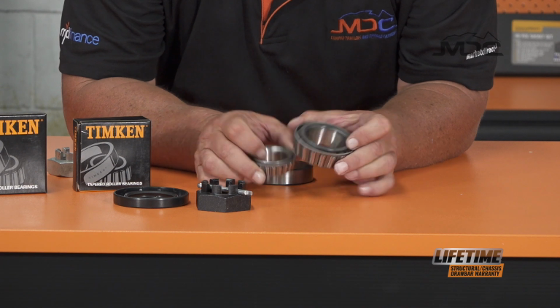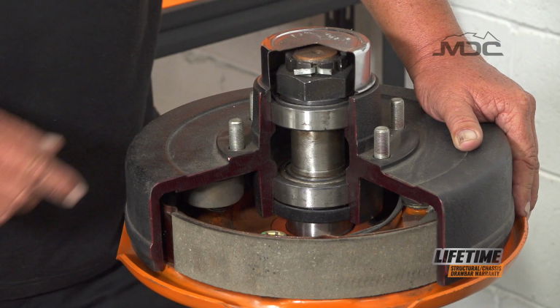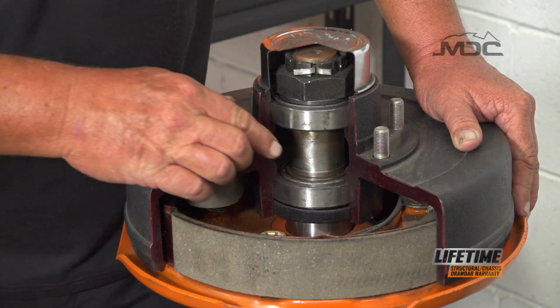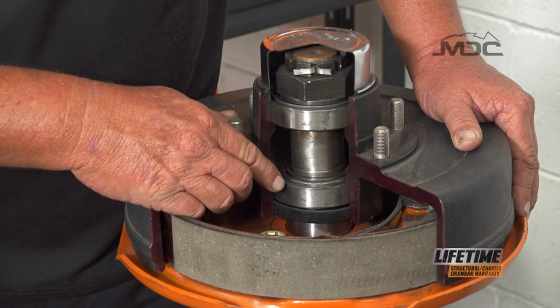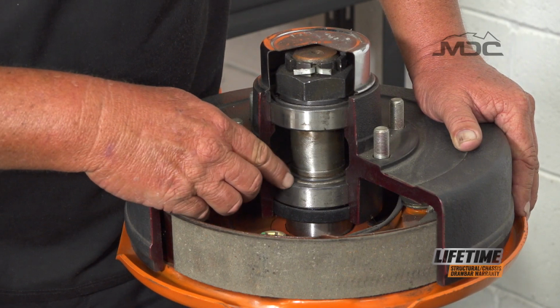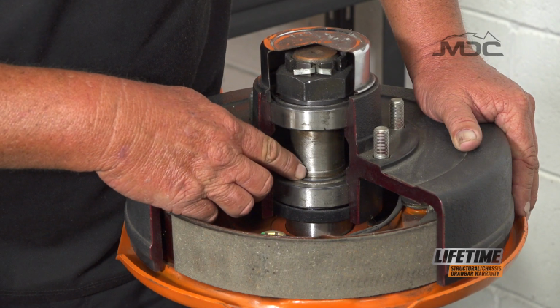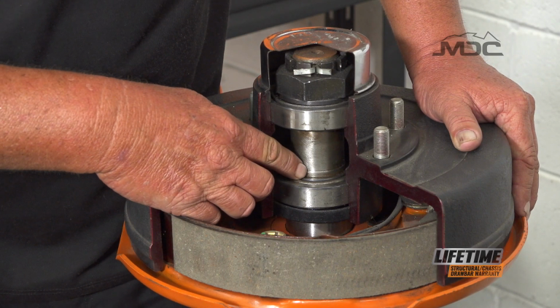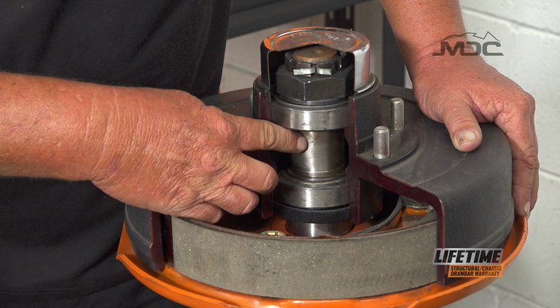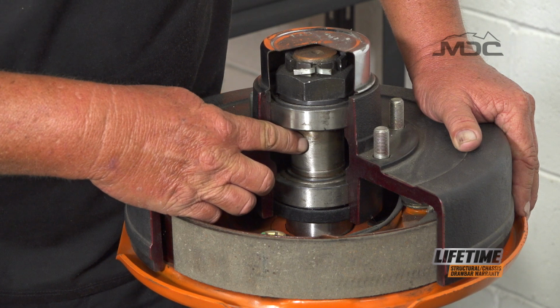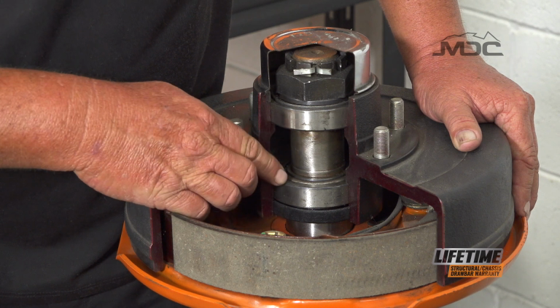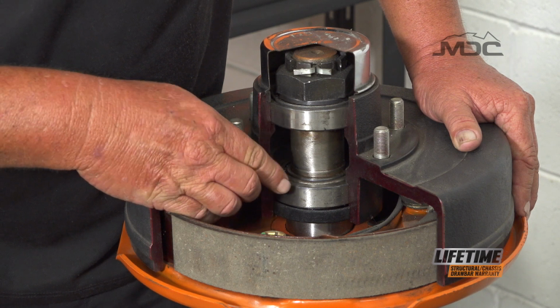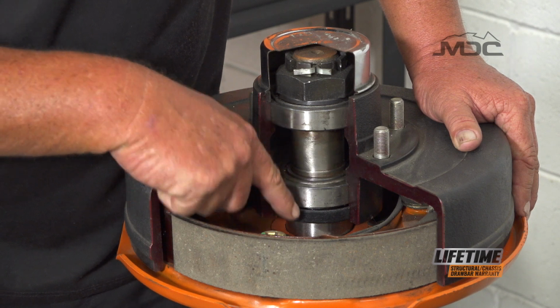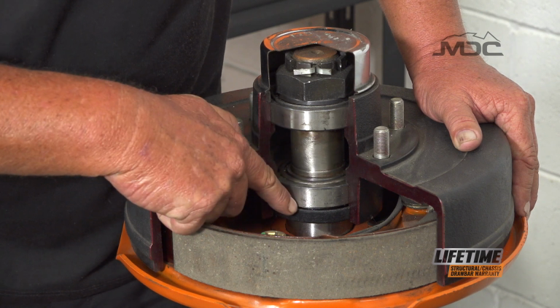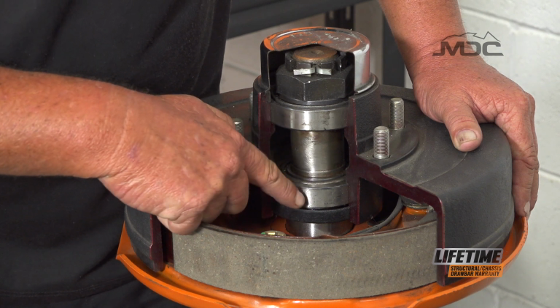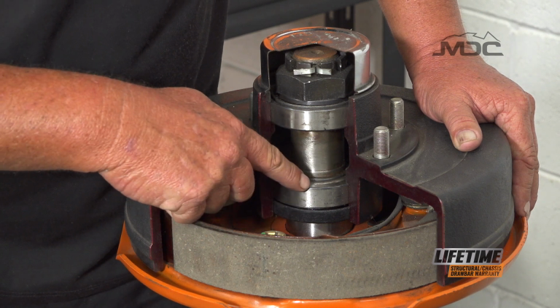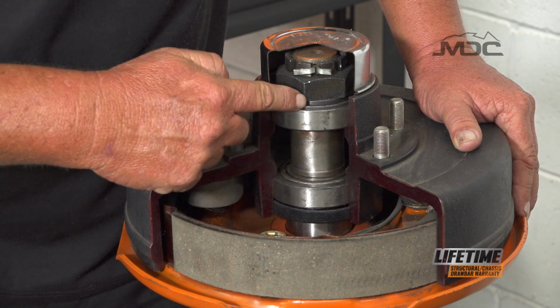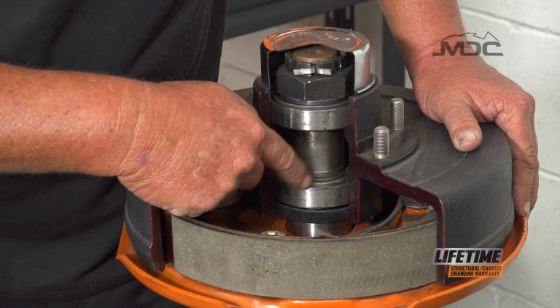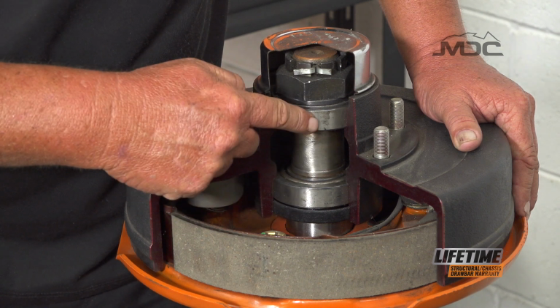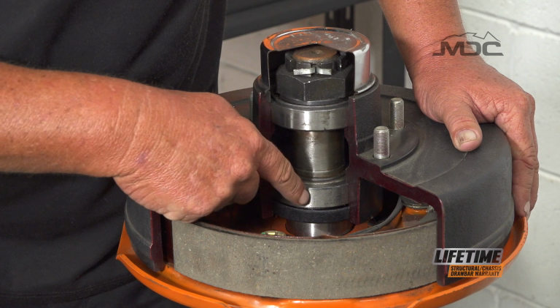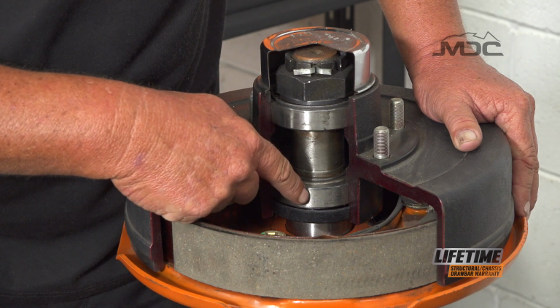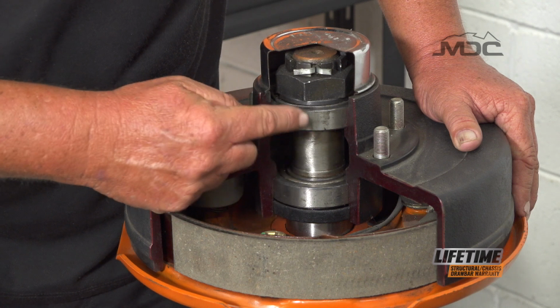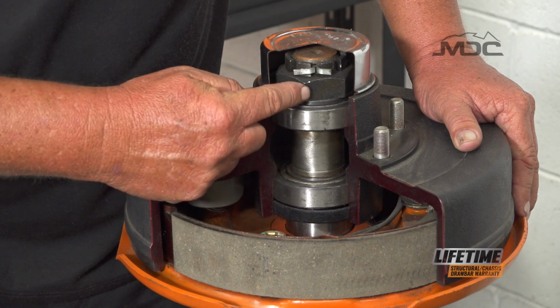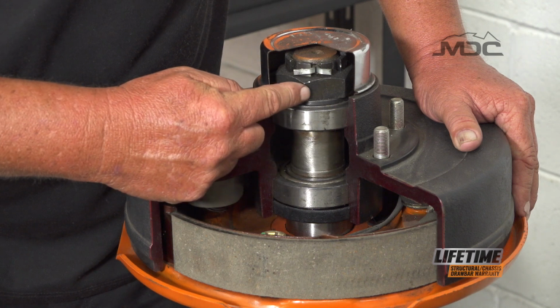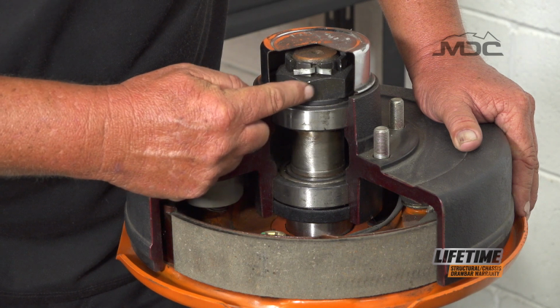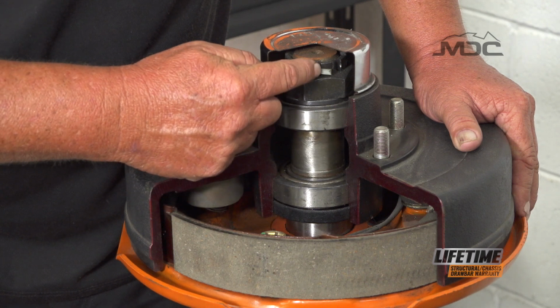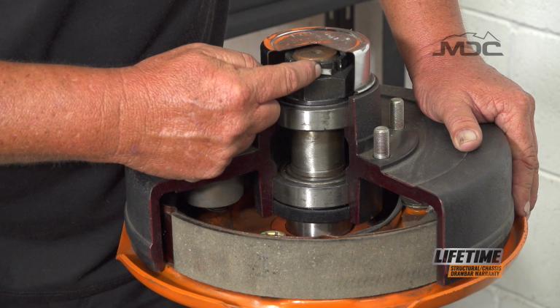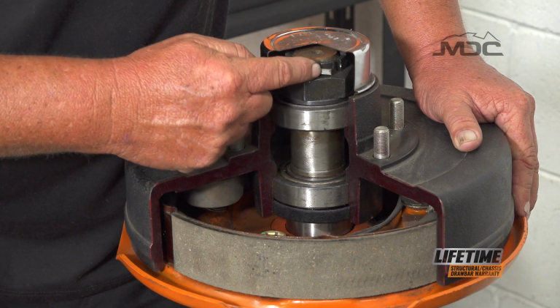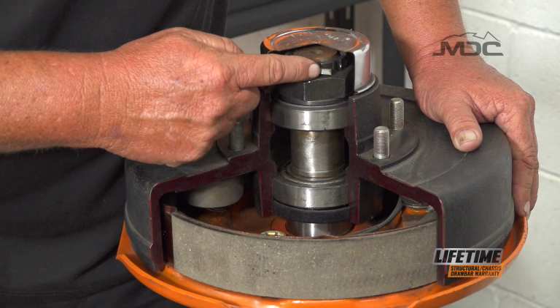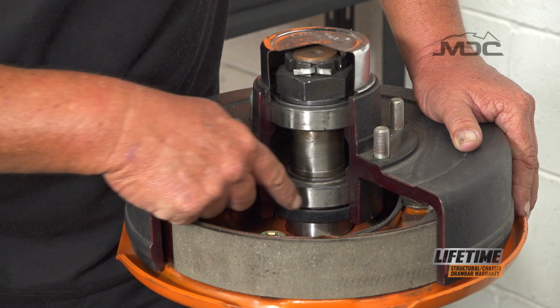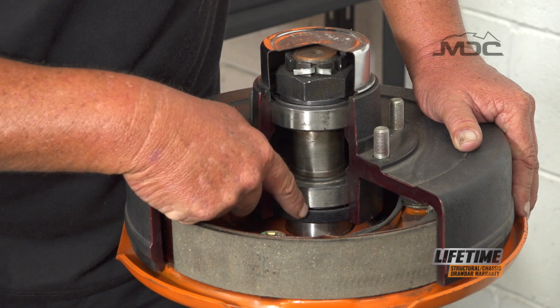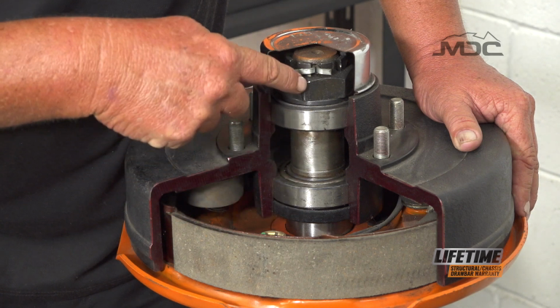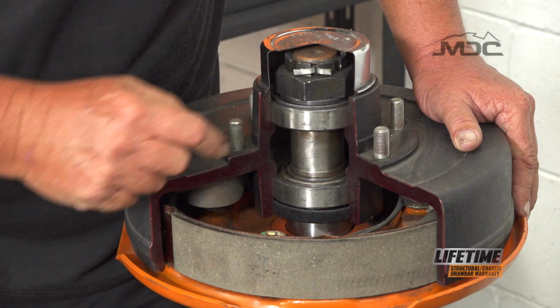In detail, you can see the full parallel axle and bearing setup here. We've got our seal at the bottom, our bearings either side — both the same size — our crown nut above, locked in with the split pin. That's the full assembly.